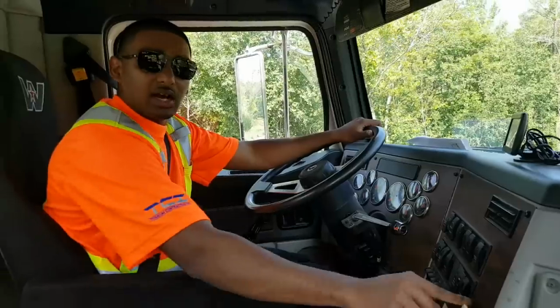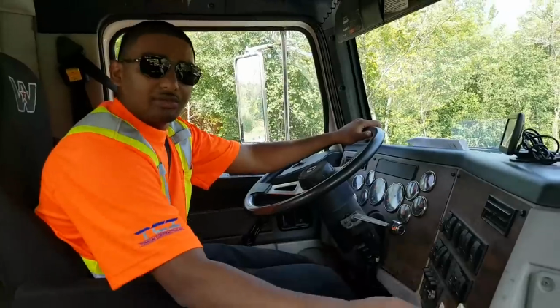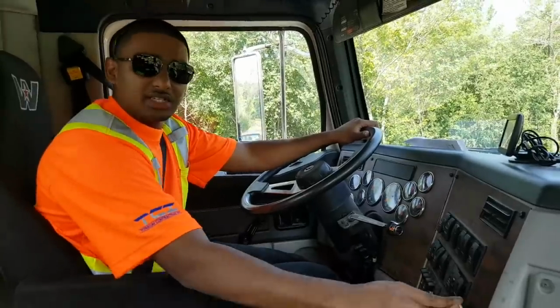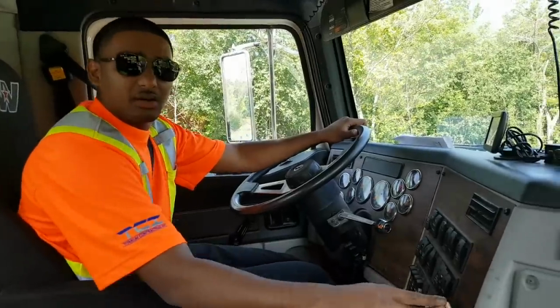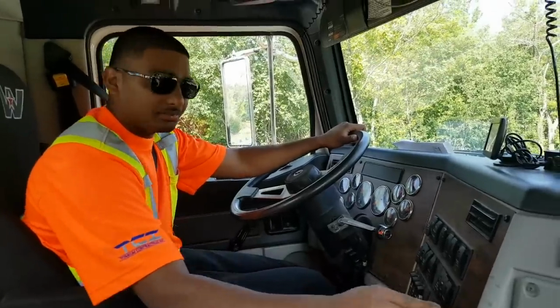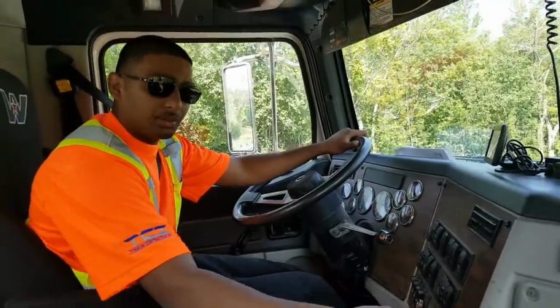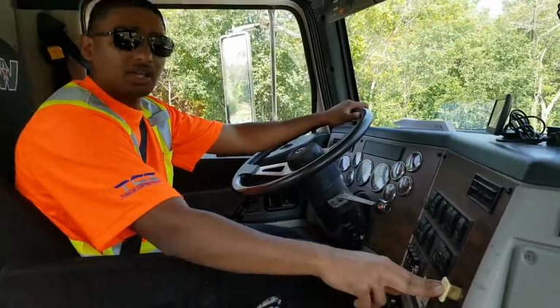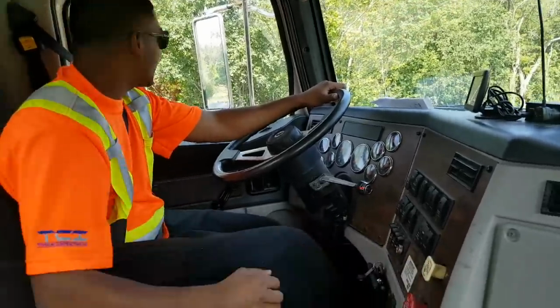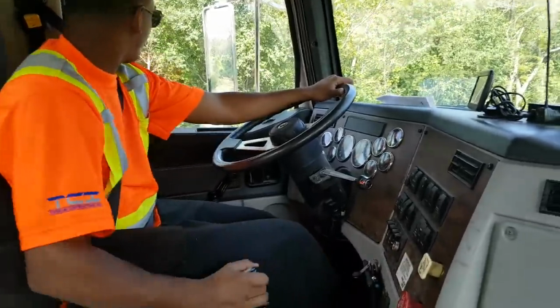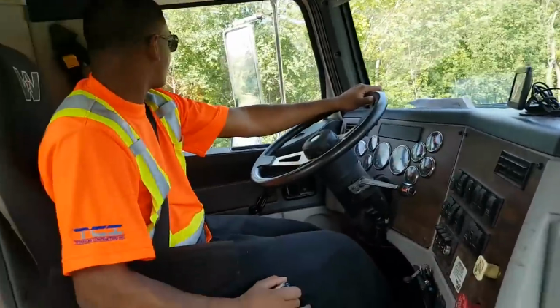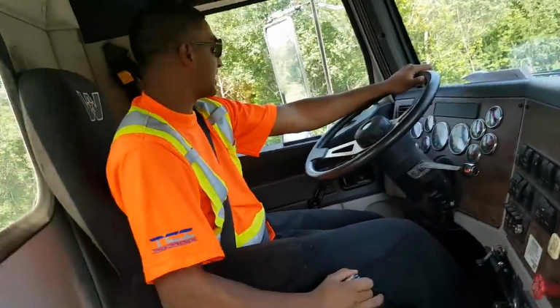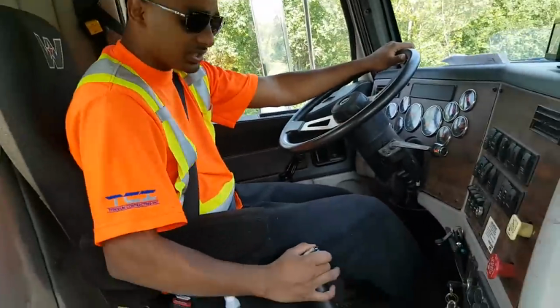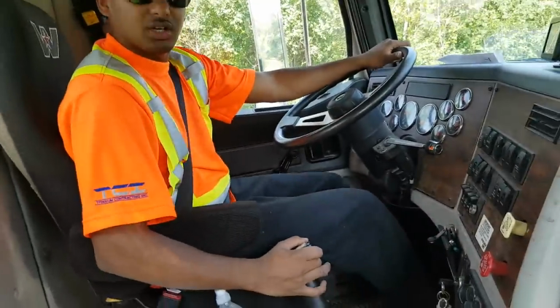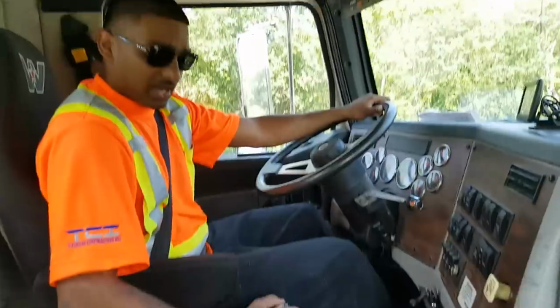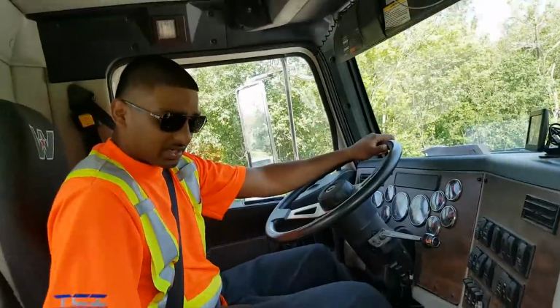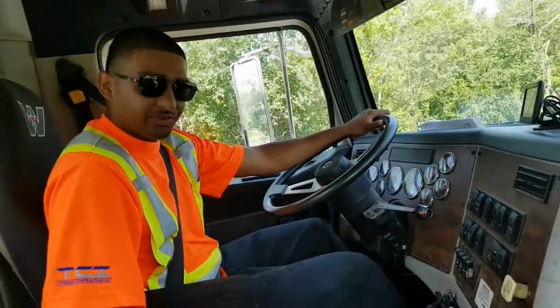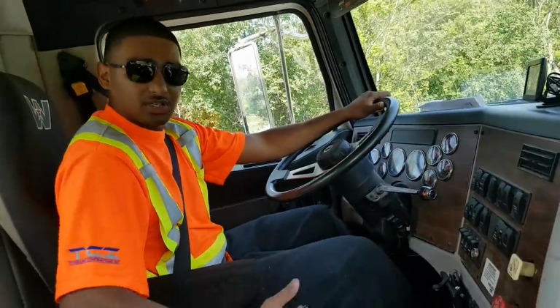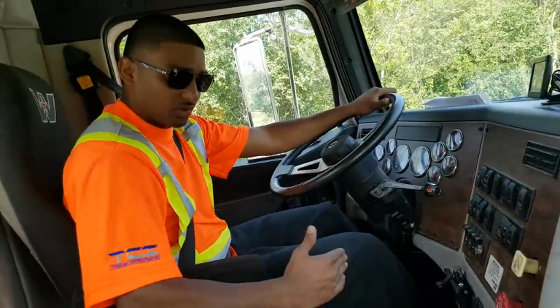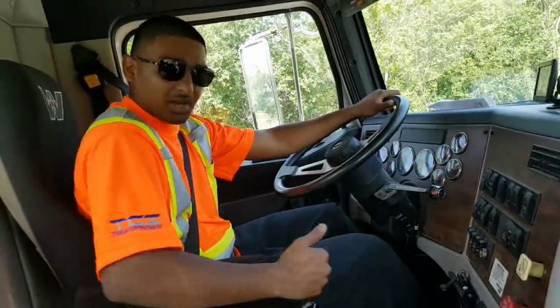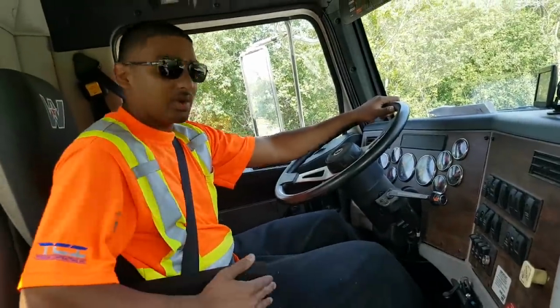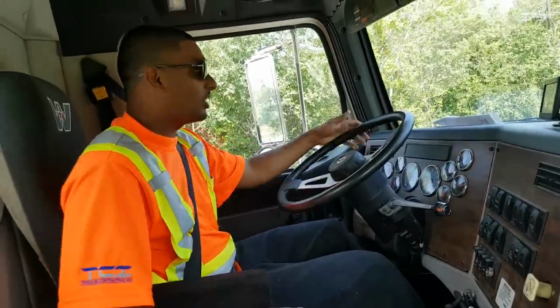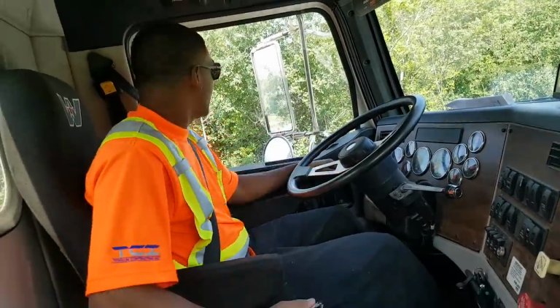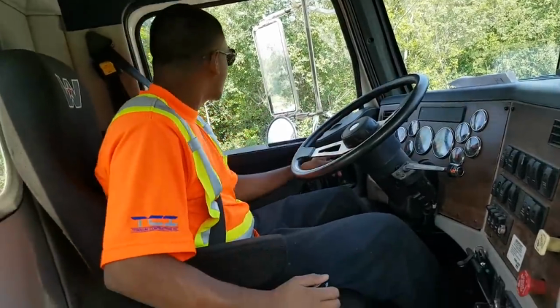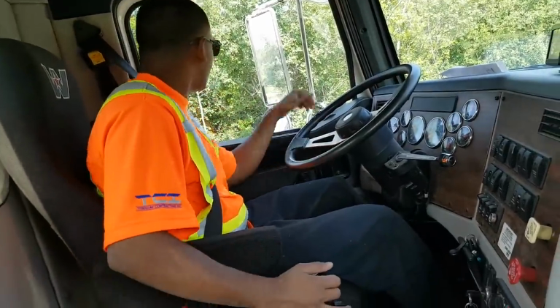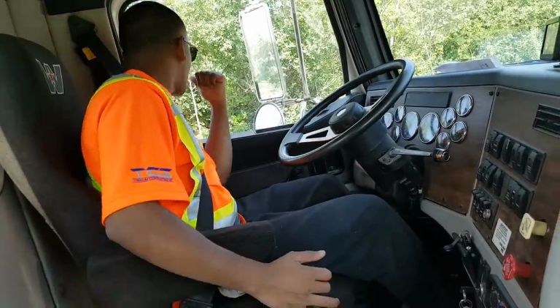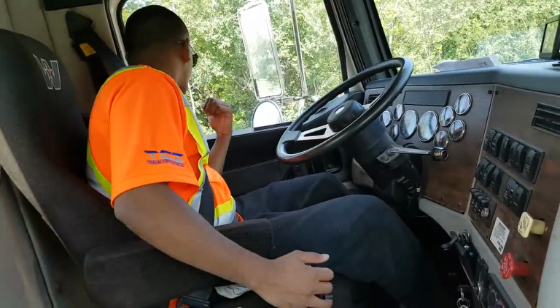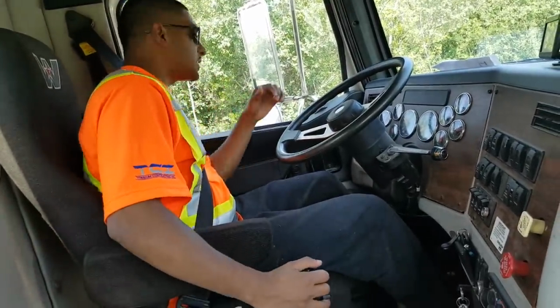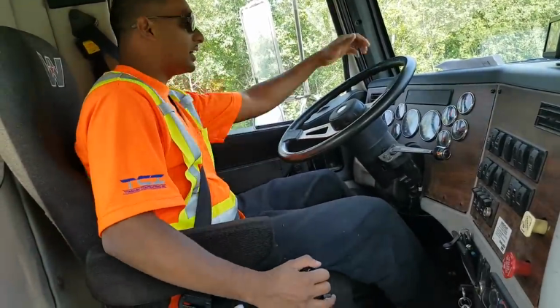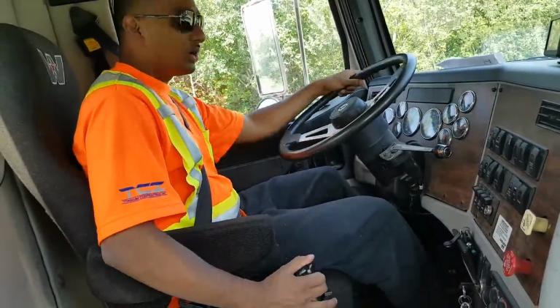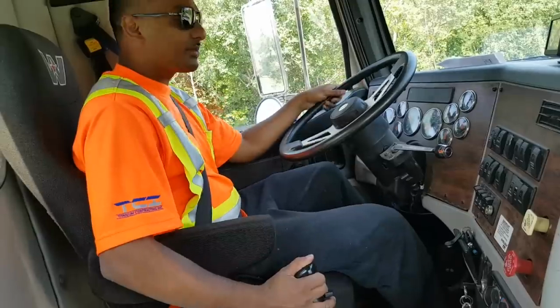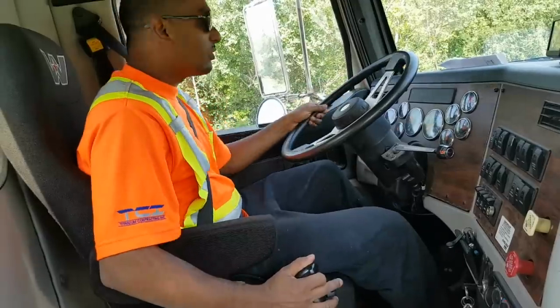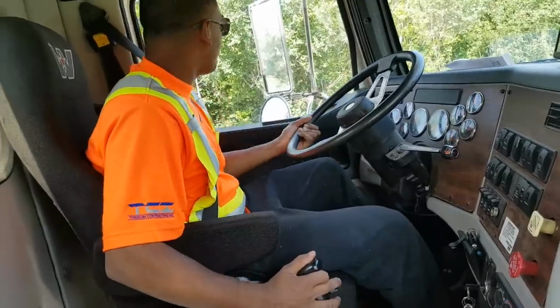I release the parking brake. I depress my clutch. I get into first — towards me all the way down. Signal, mirror, blind spot. Okay, I'm going to move off.